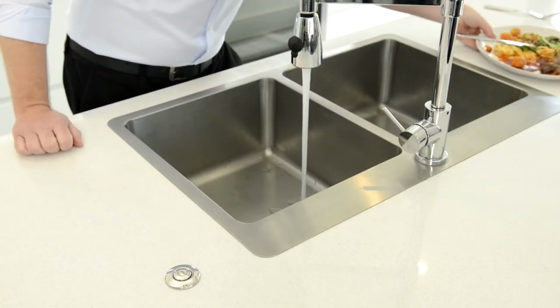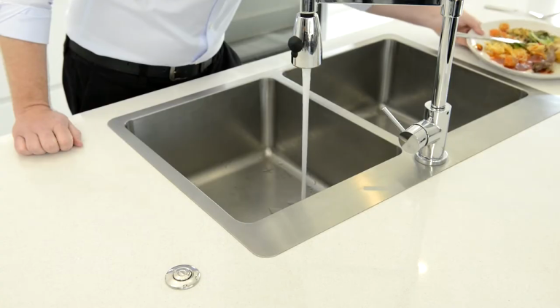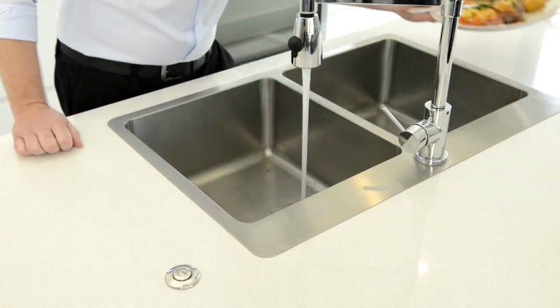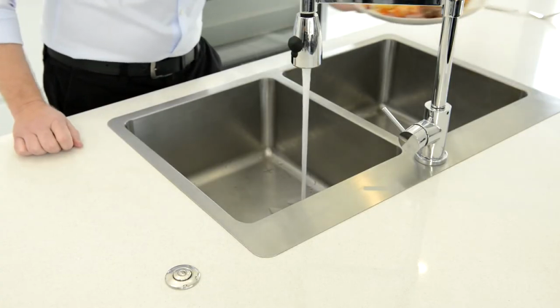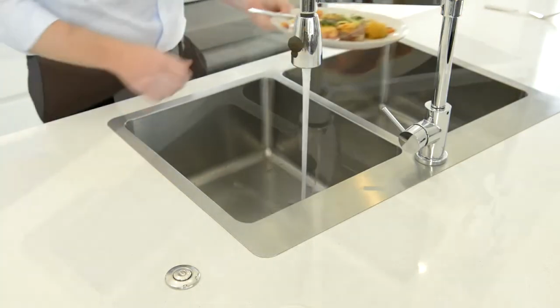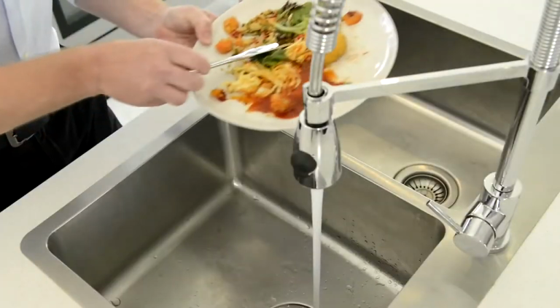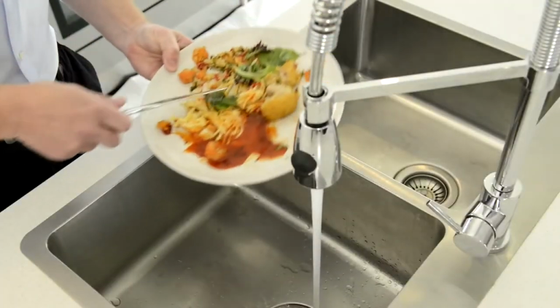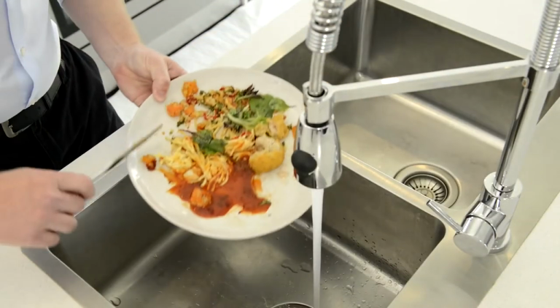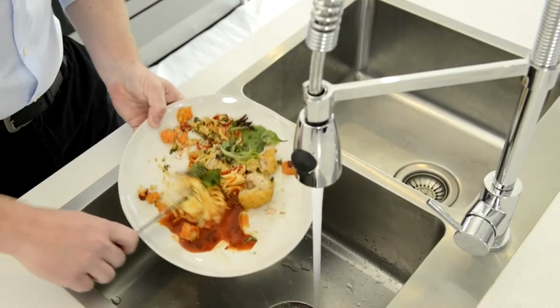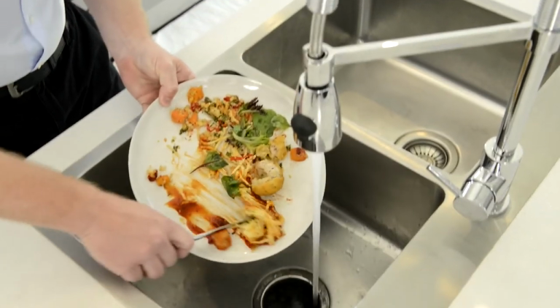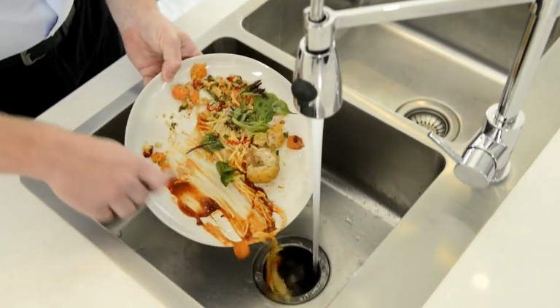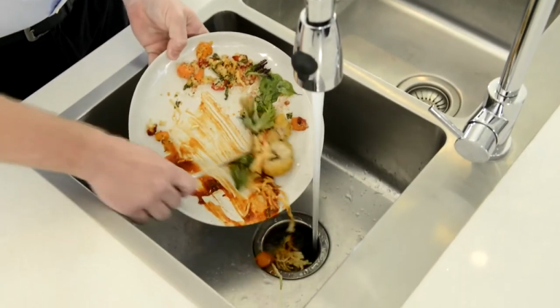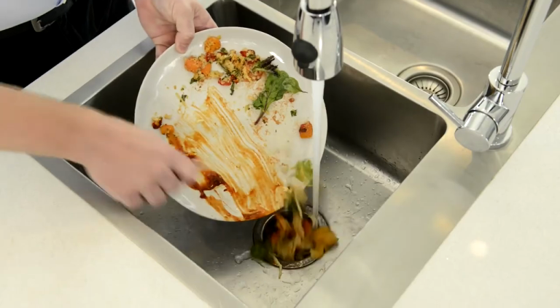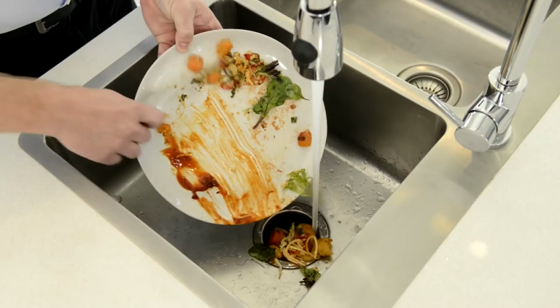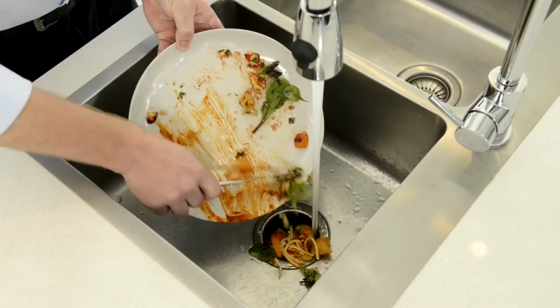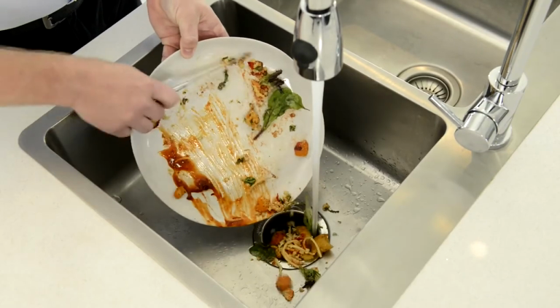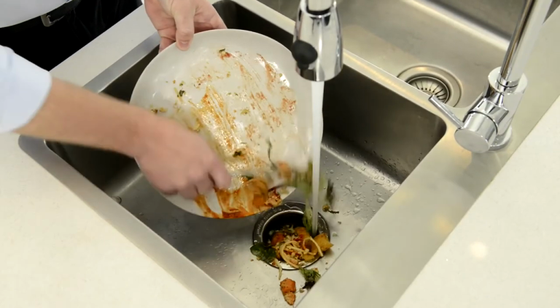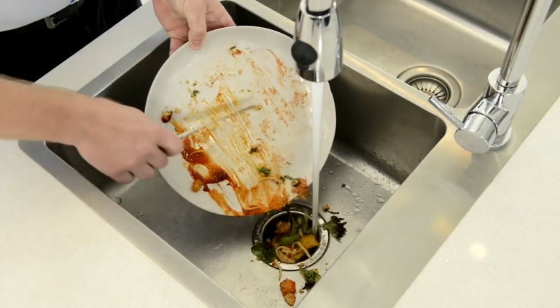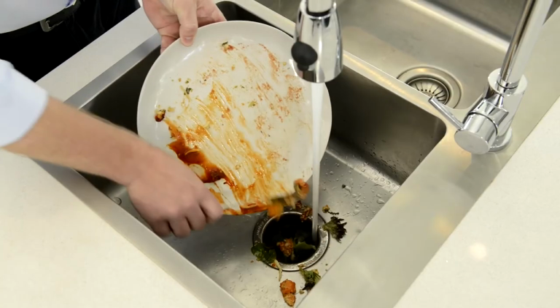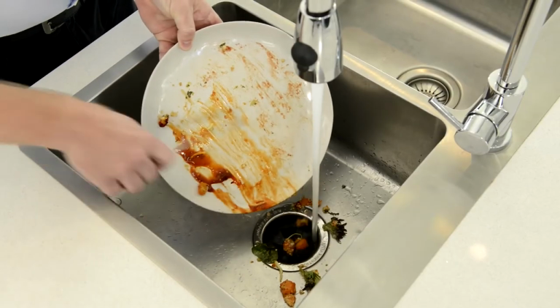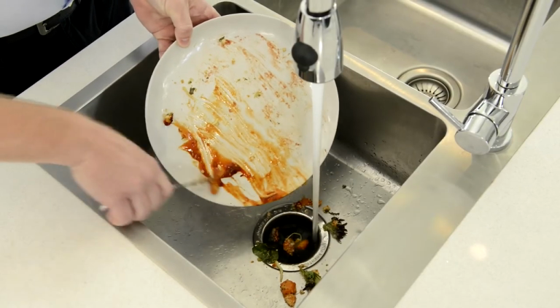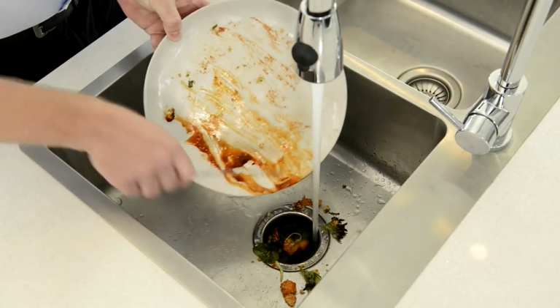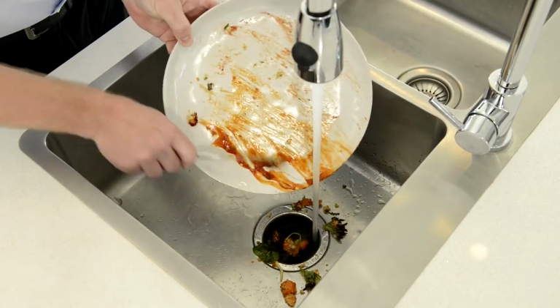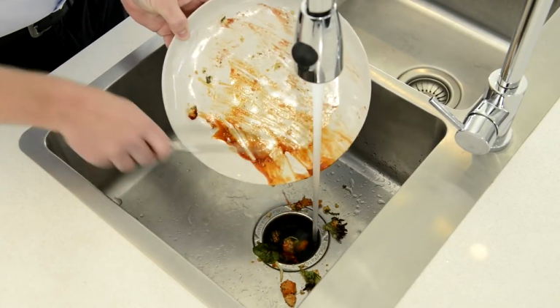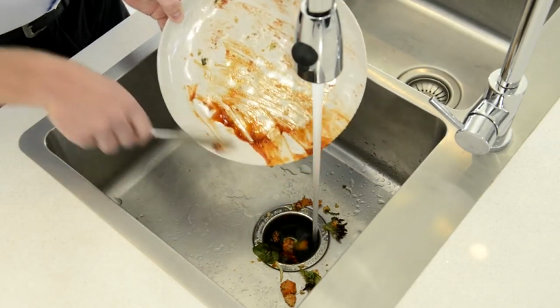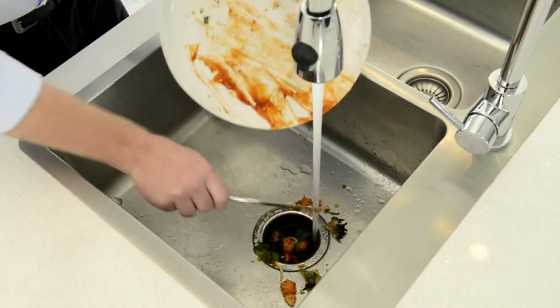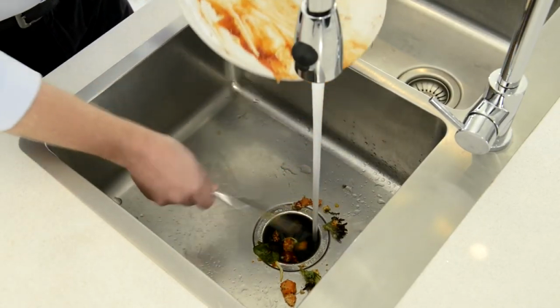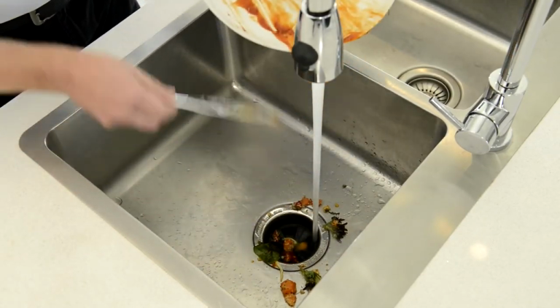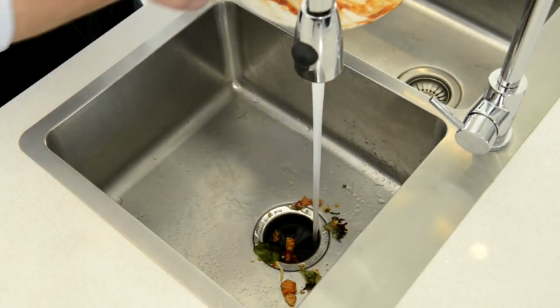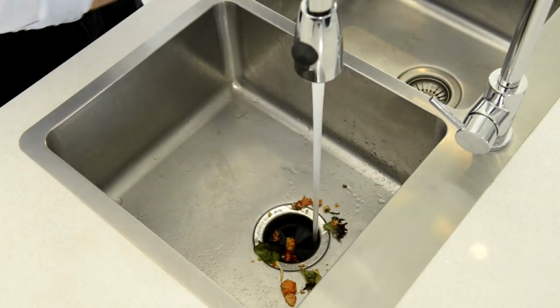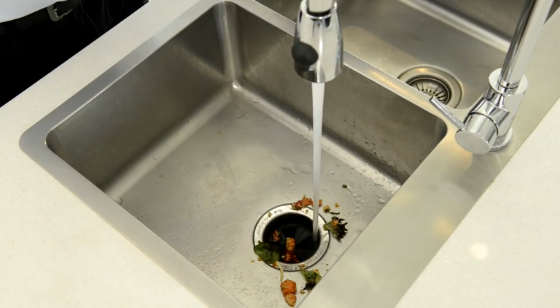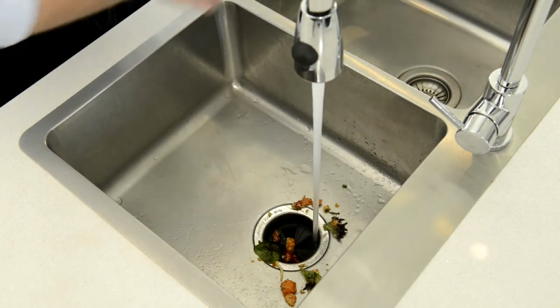Turn on the disposer and gradually feed in the food scraps. Continue to run the water for about 10 seconds to allow all ground food particles to be flushed through the plumbing.